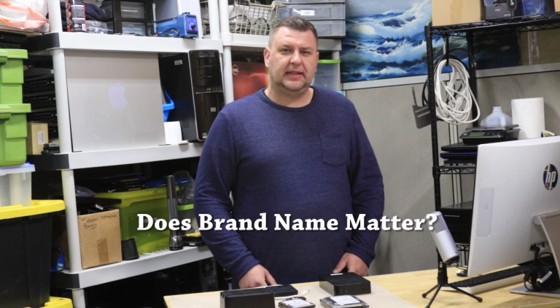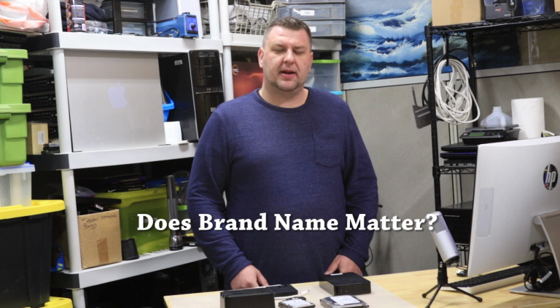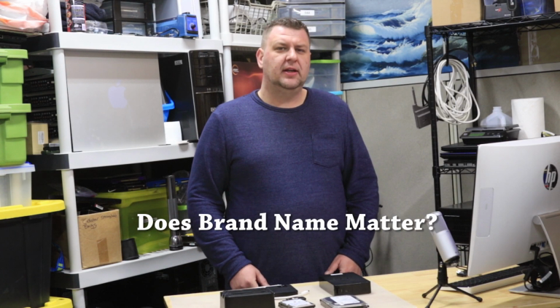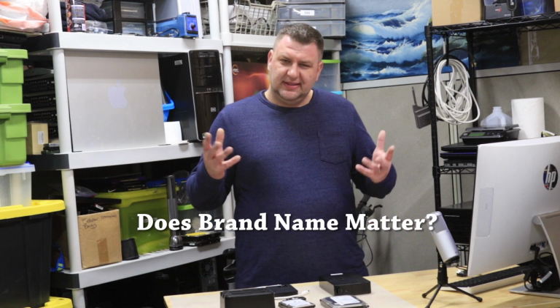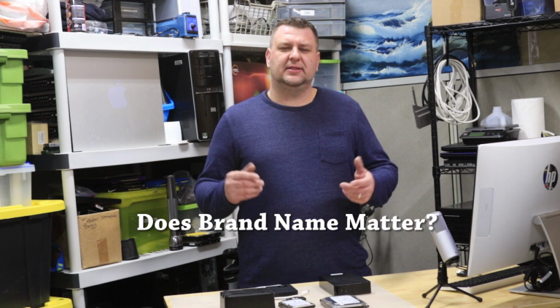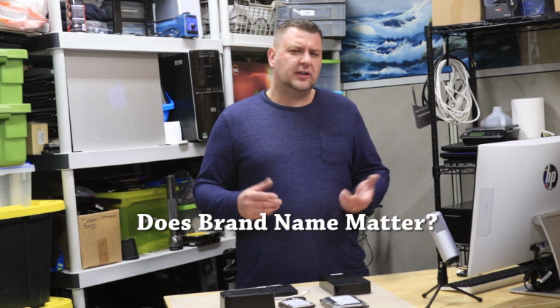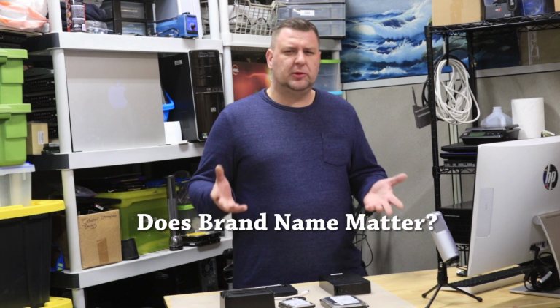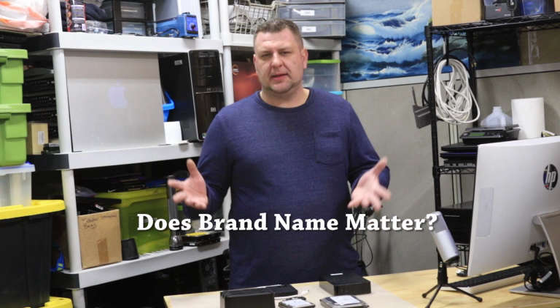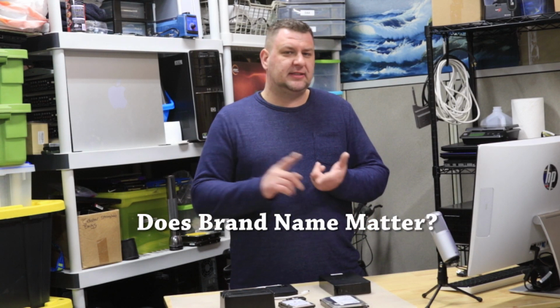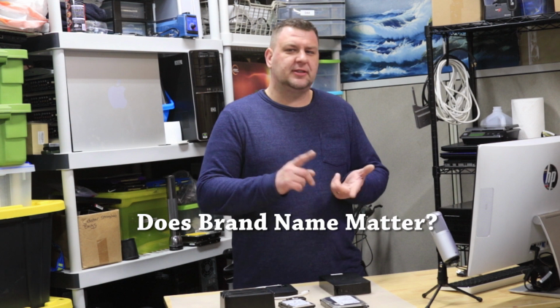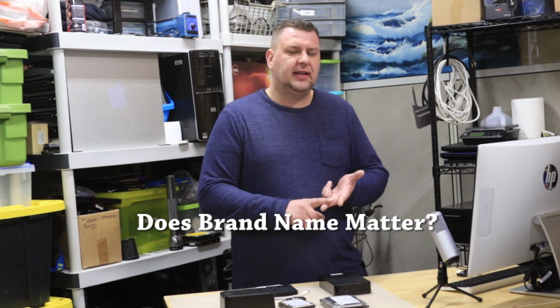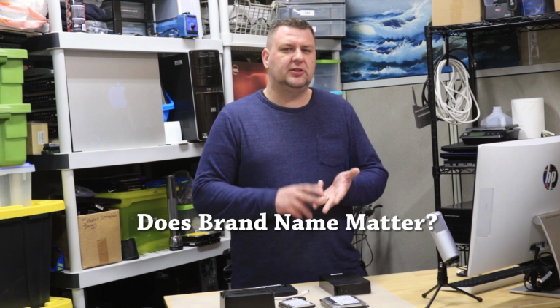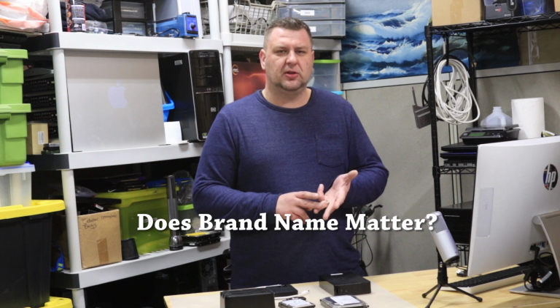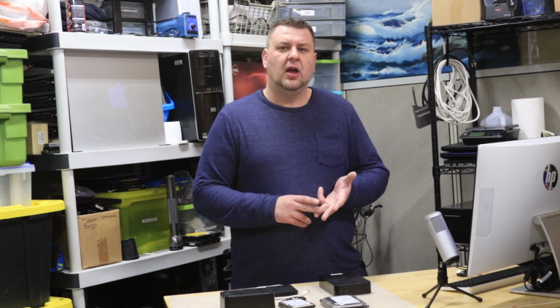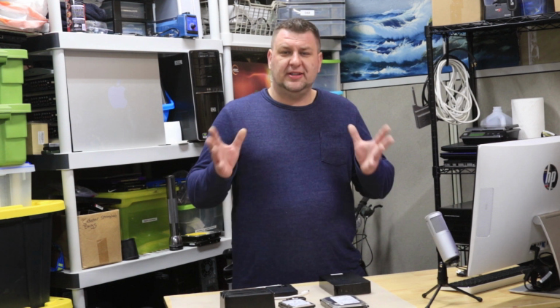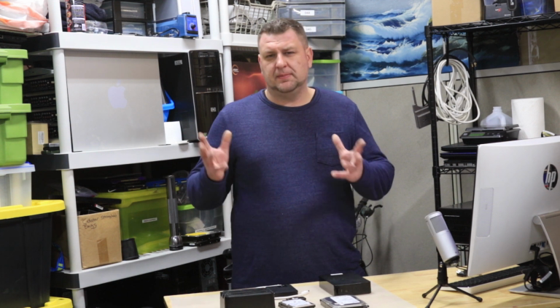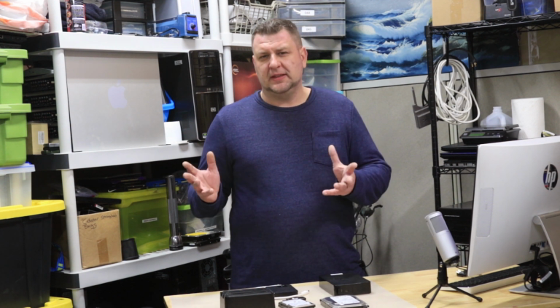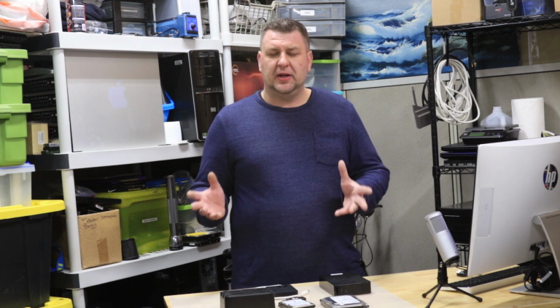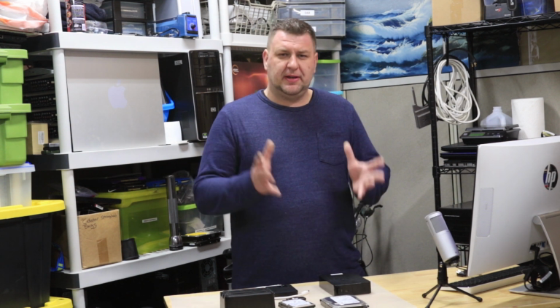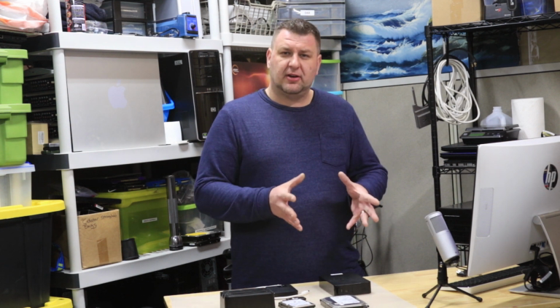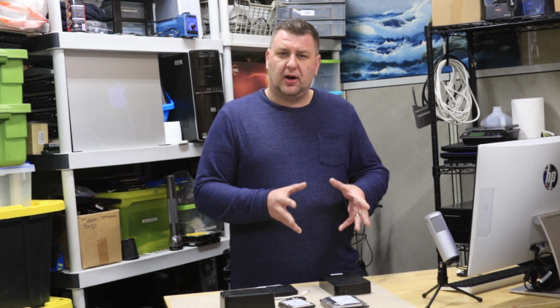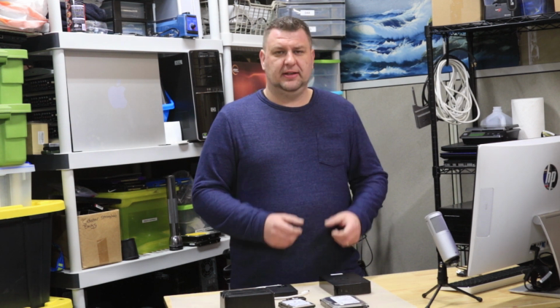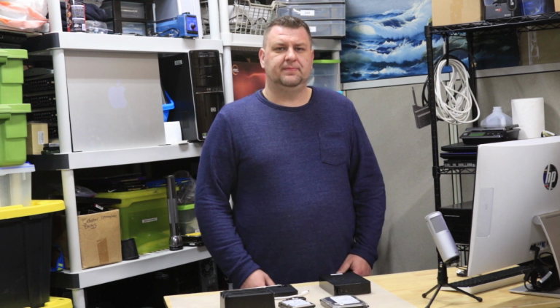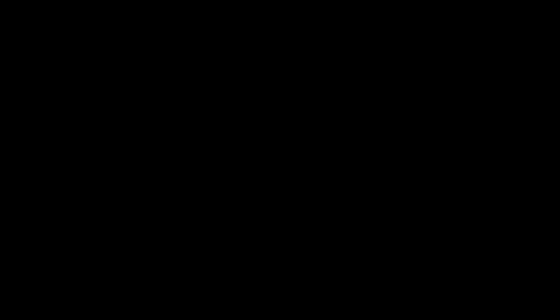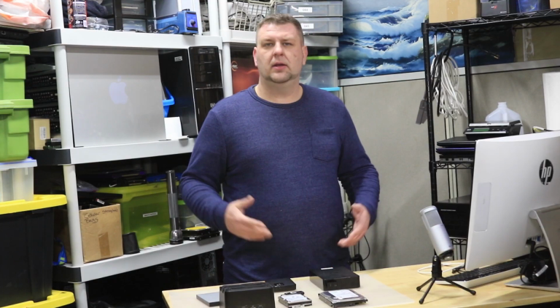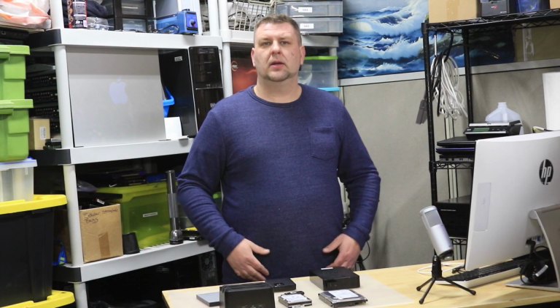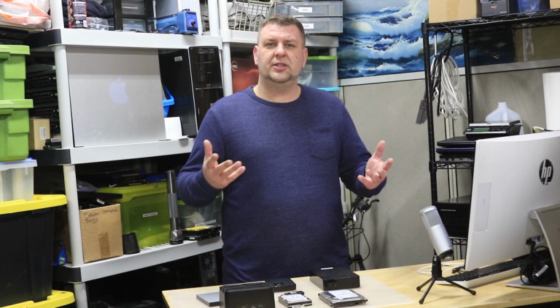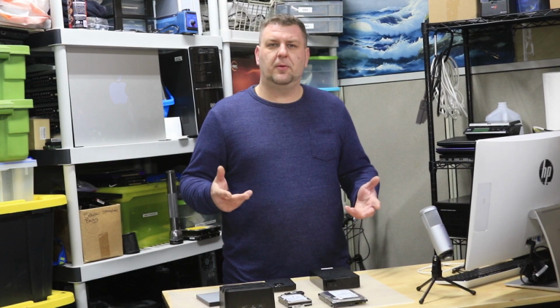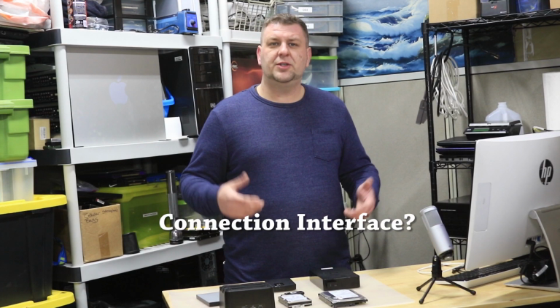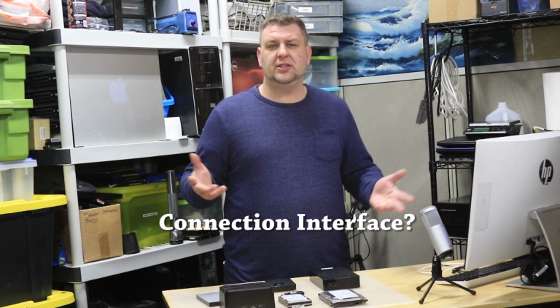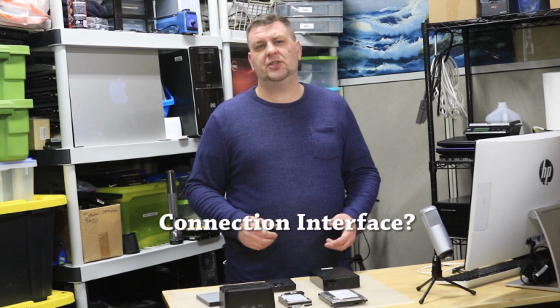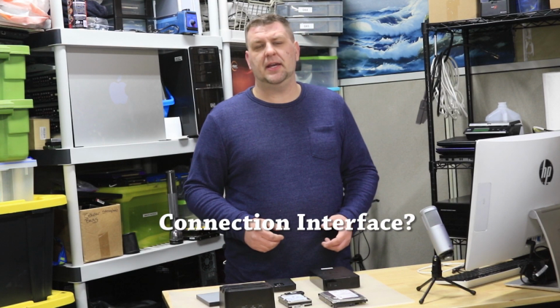Question three: does brand name matter? Yes — try to stick with brand names like Samsung, Seagate, and Western Digital. The data is important, so you want to keep it on a reliable hard drive.